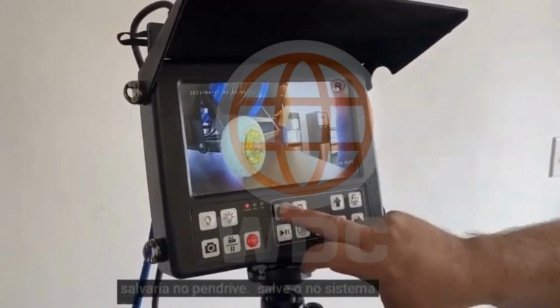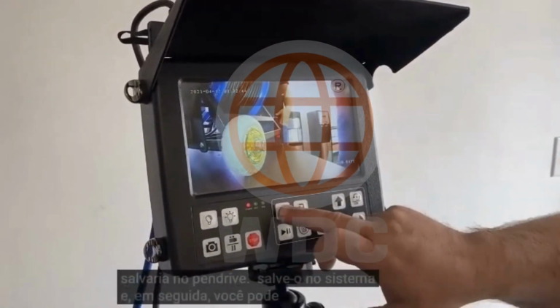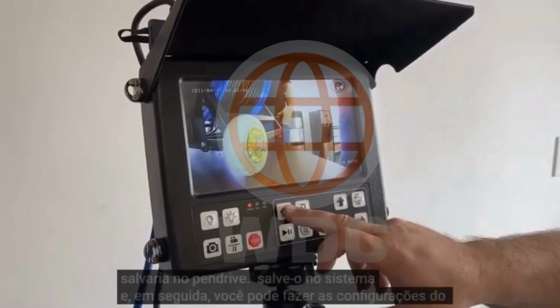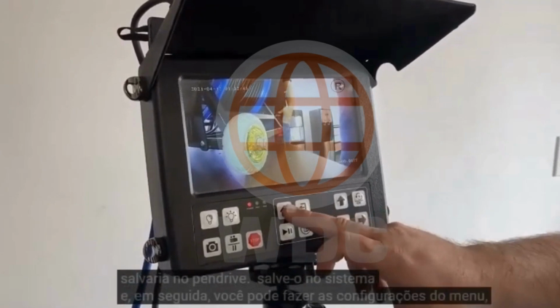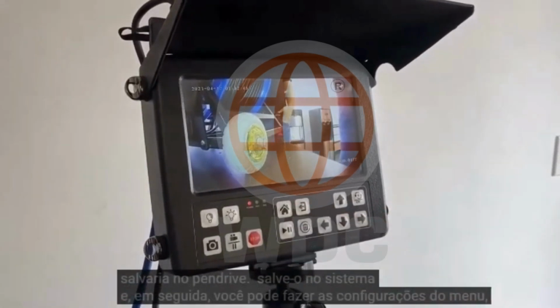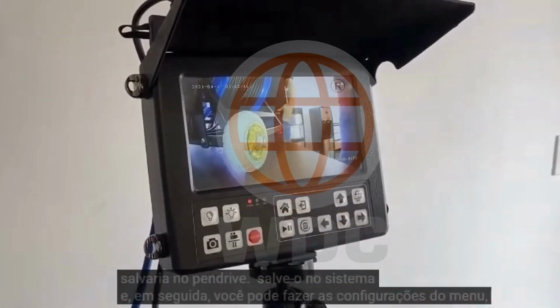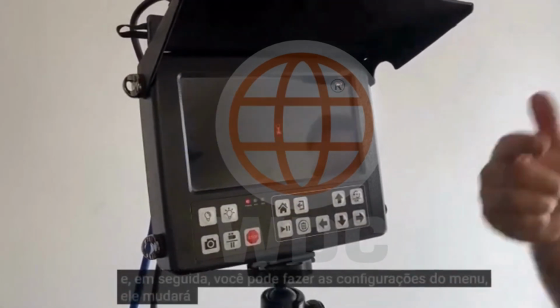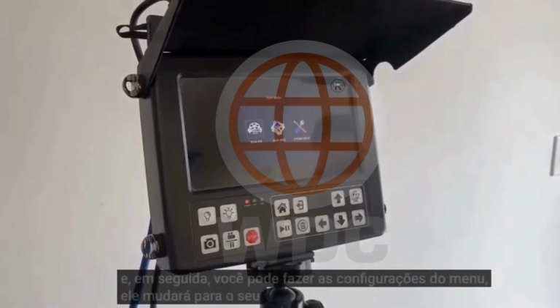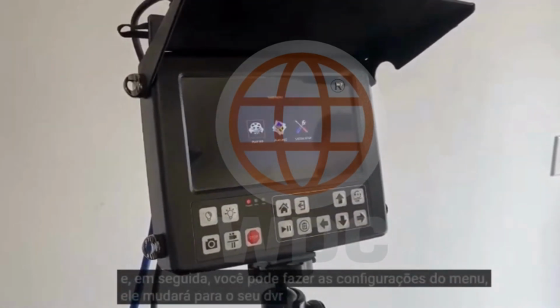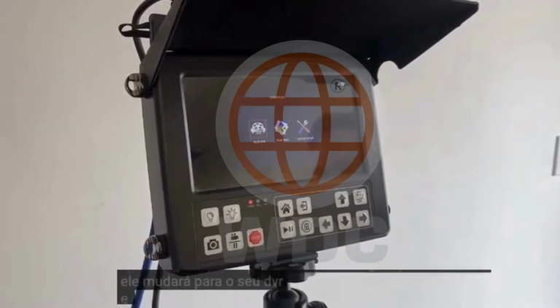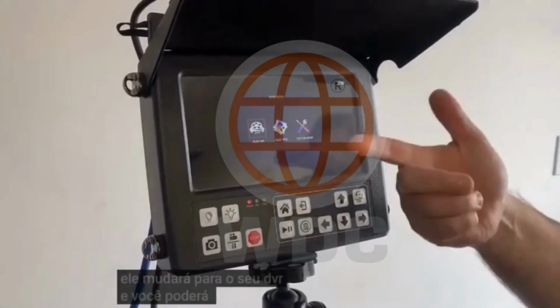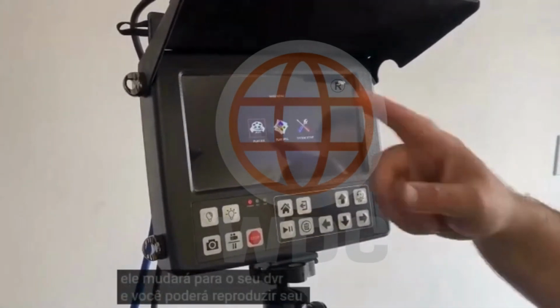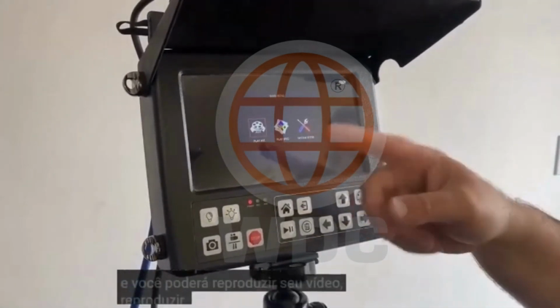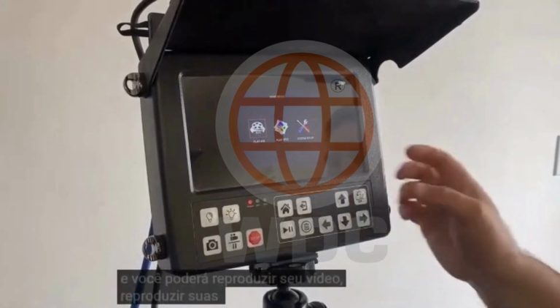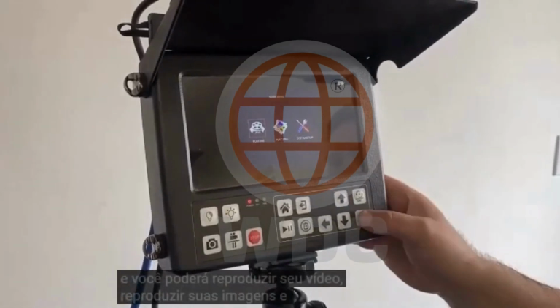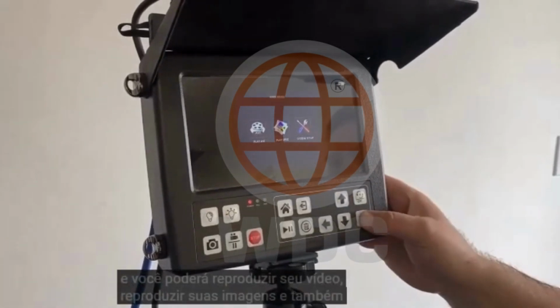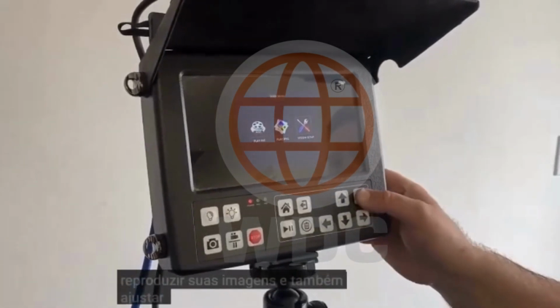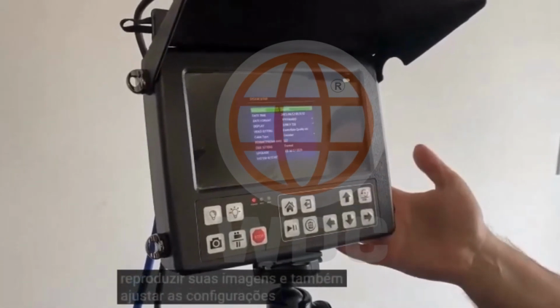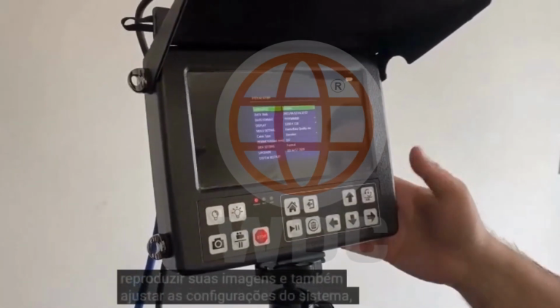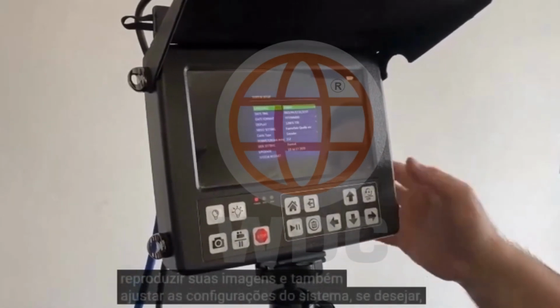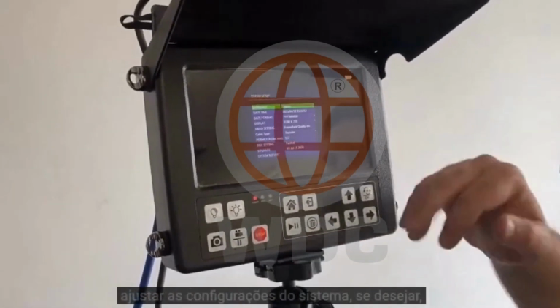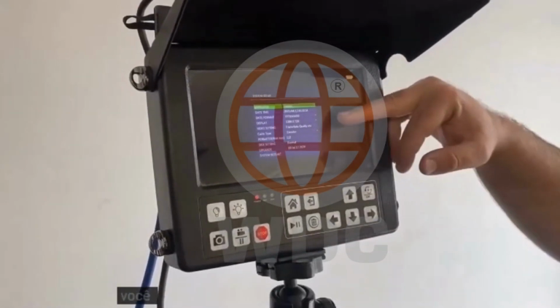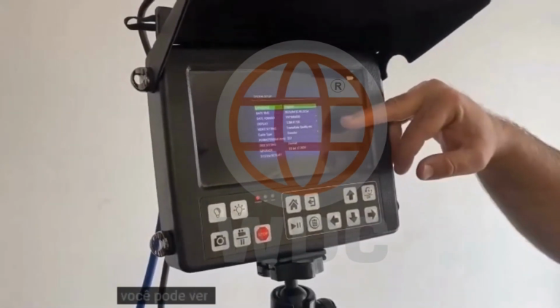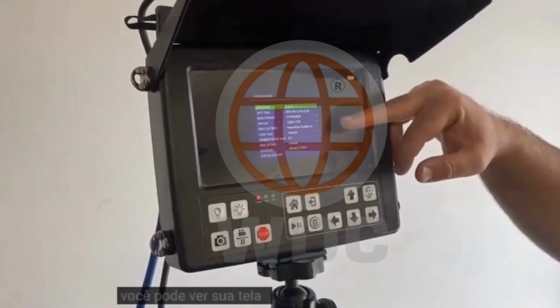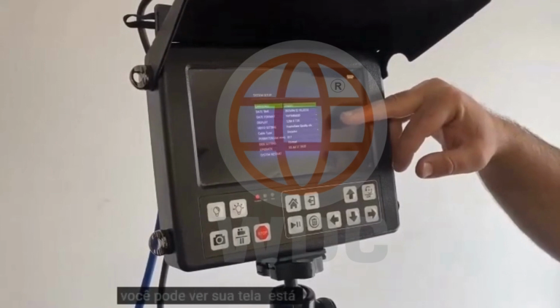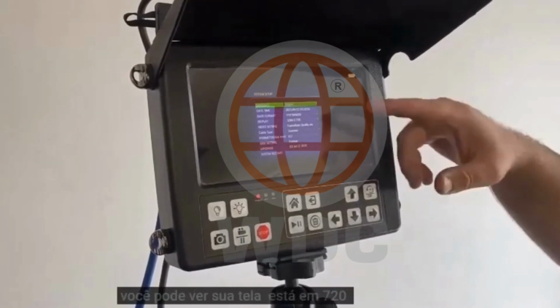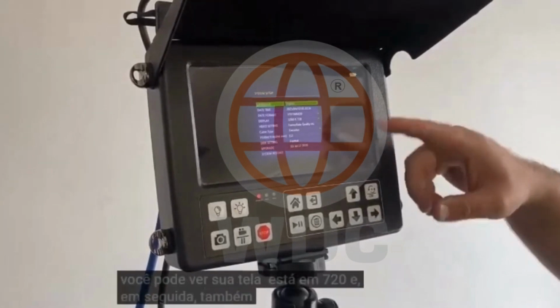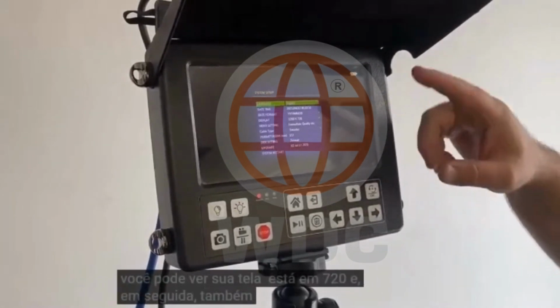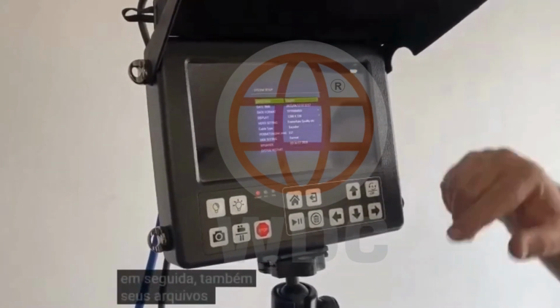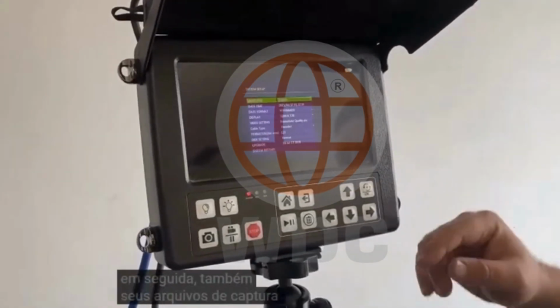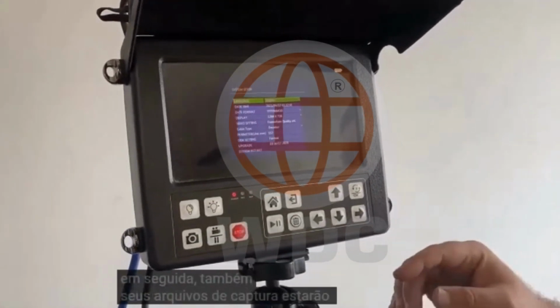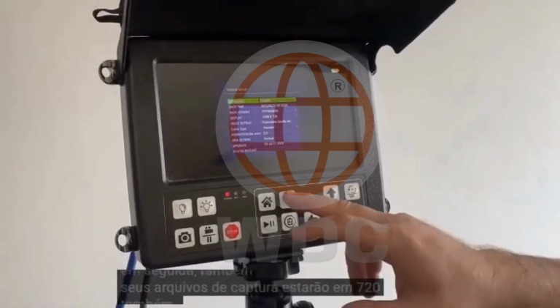And then you can do your menu settings. It'll switch over to your DVR, and you can play back your video, play back your images, and then you can also adjust your system settings if you want to. You can see your display is at 720, and then also your captured files will be at 720 as well.